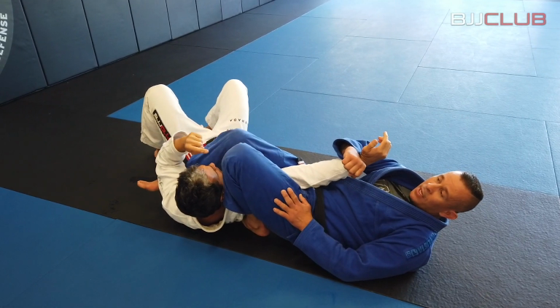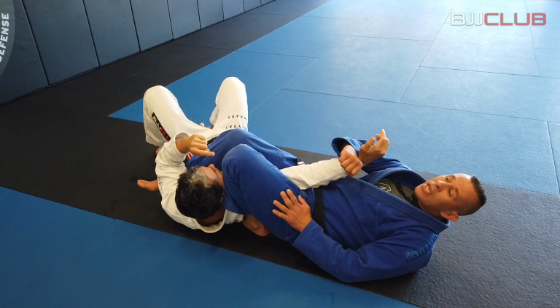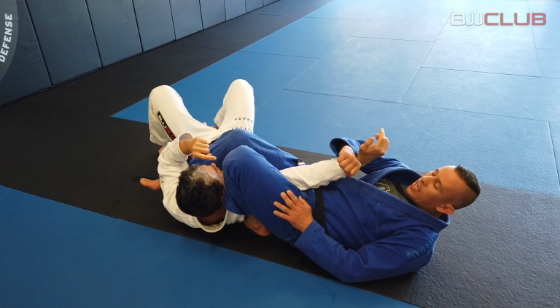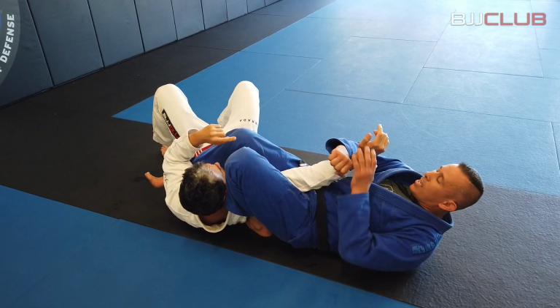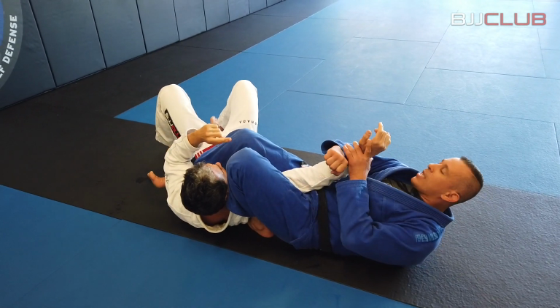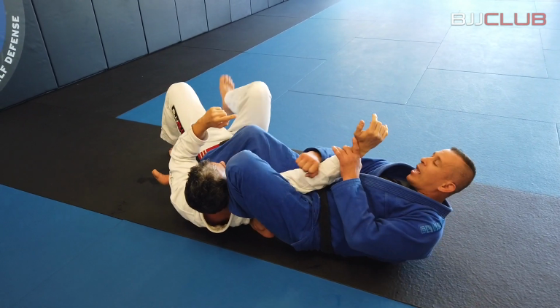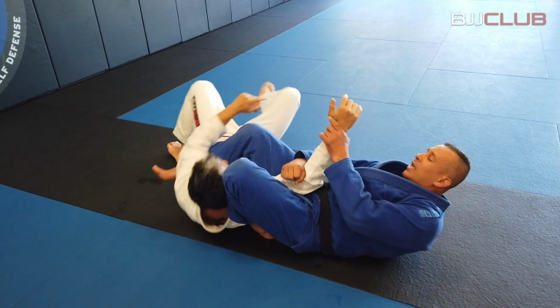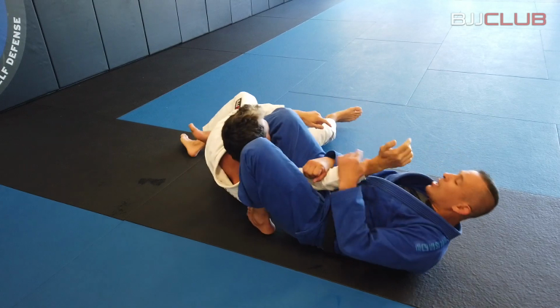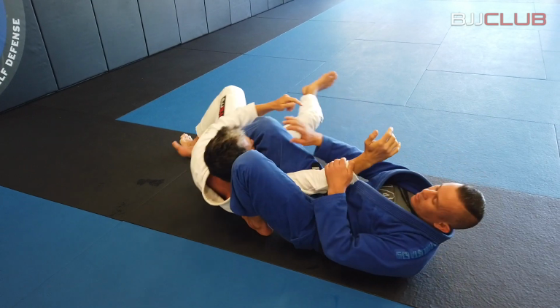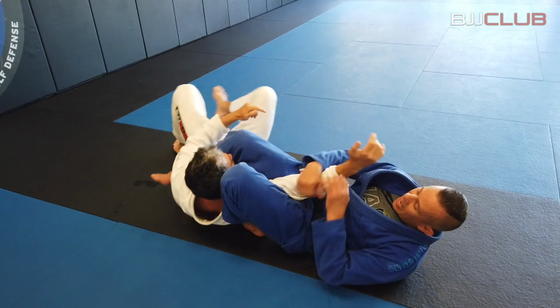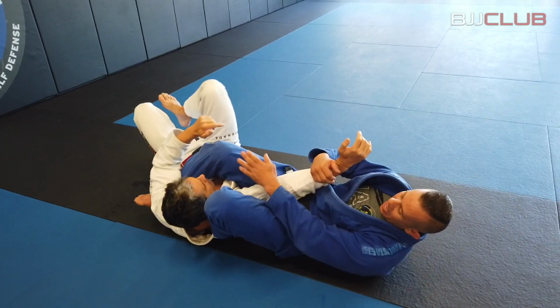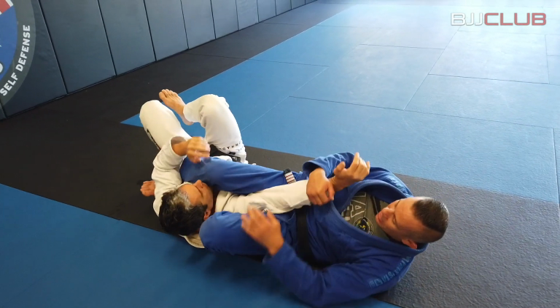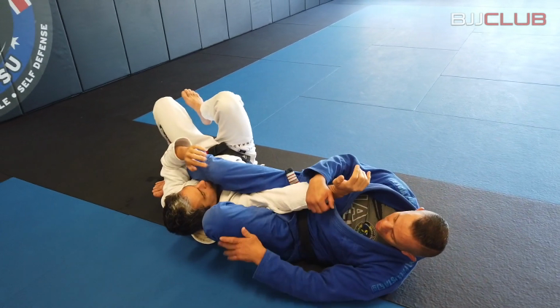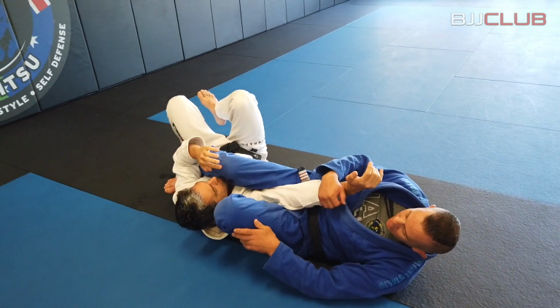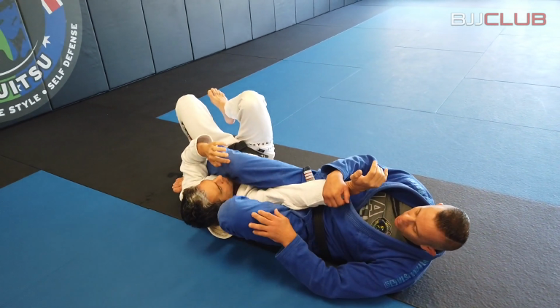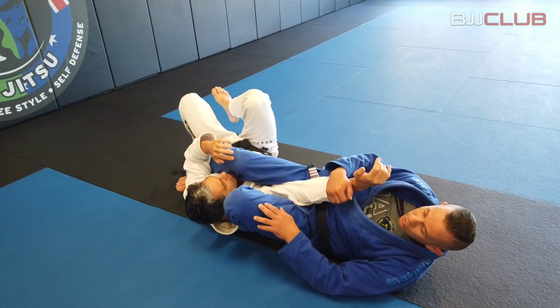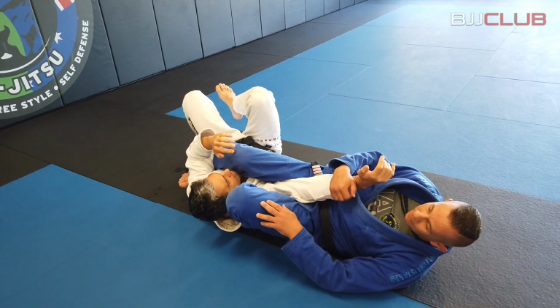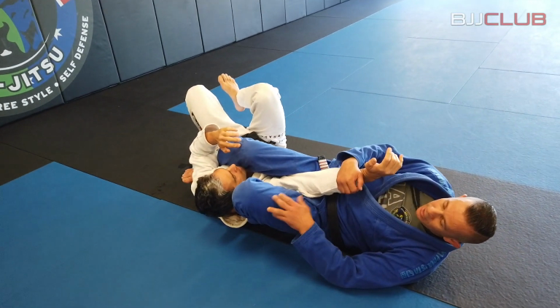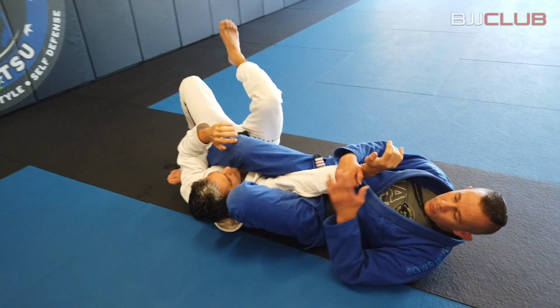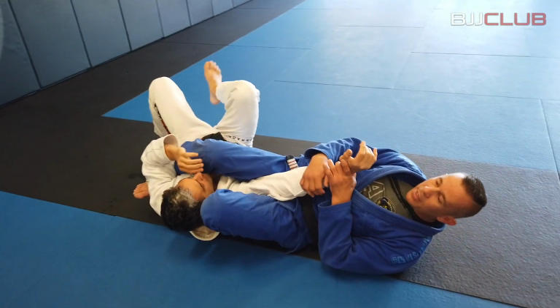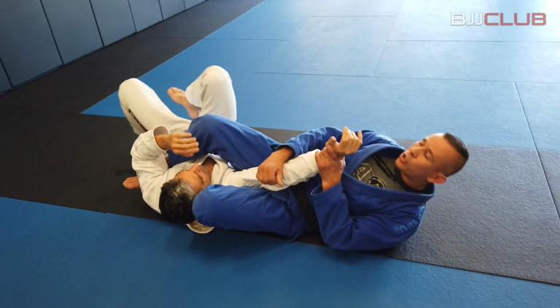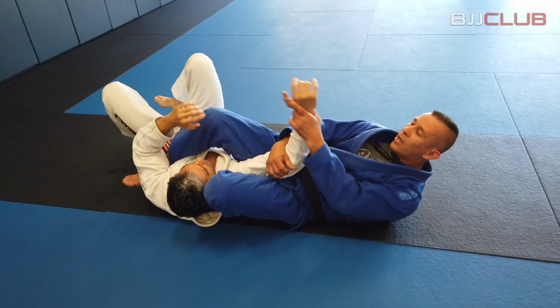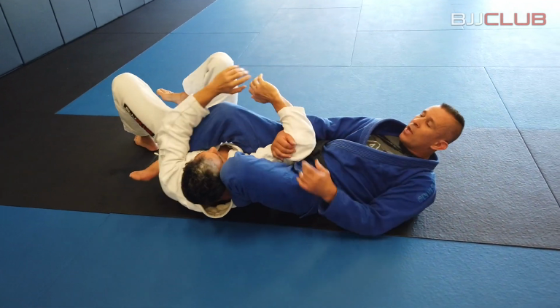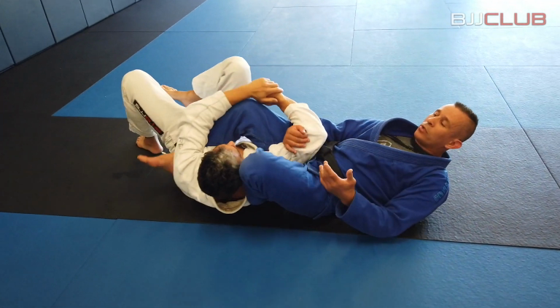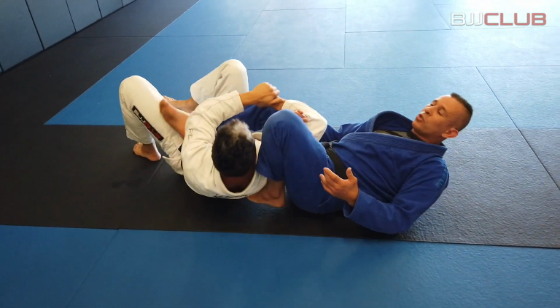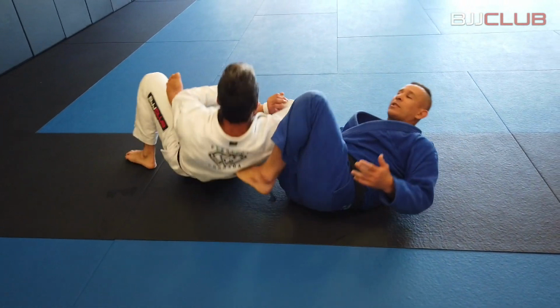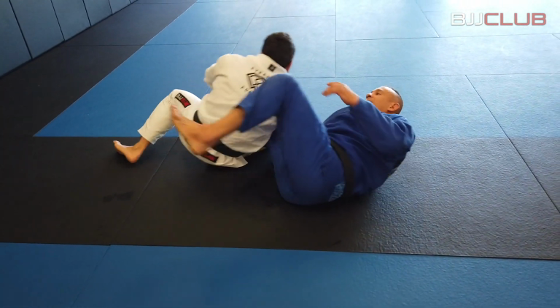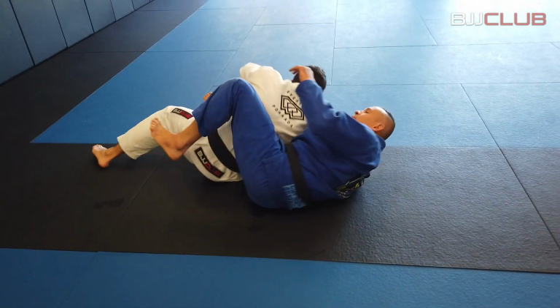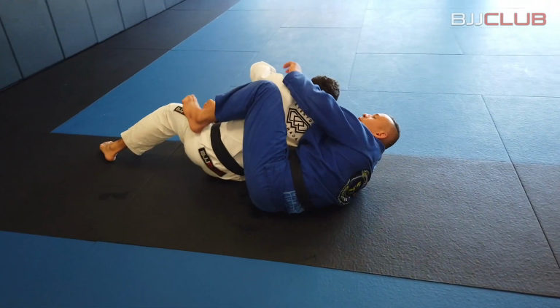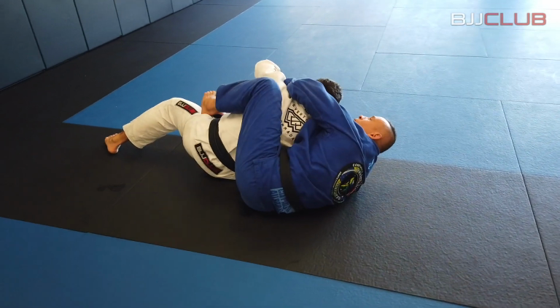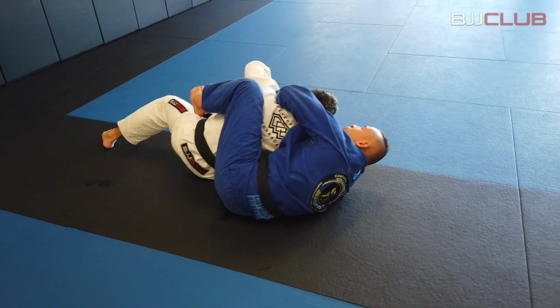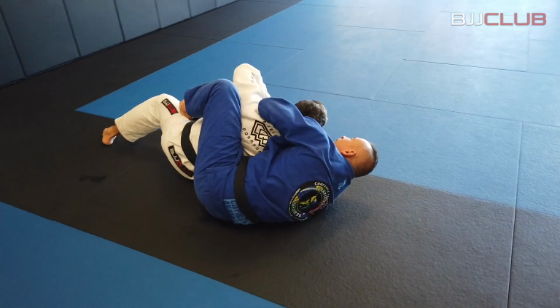Even if the guy tries to sit up, if they sit up, I have my knee on your chest right here — it's very hard to sit up. The only option maybe they're gonna try to free his arm. When I do this, I use my foot in the back, push him forward, and we finish in the back.